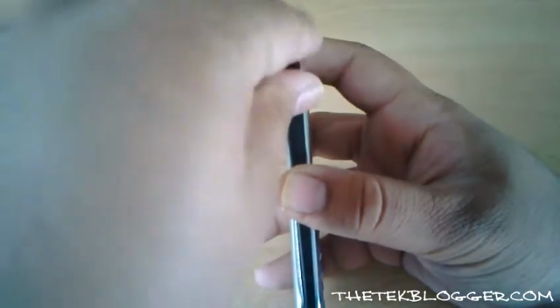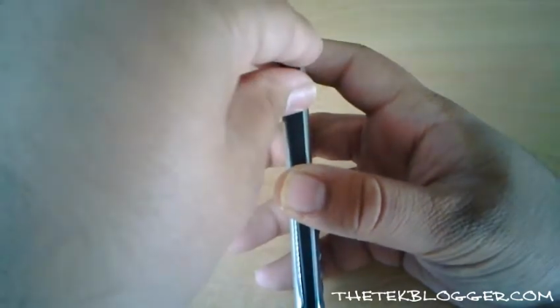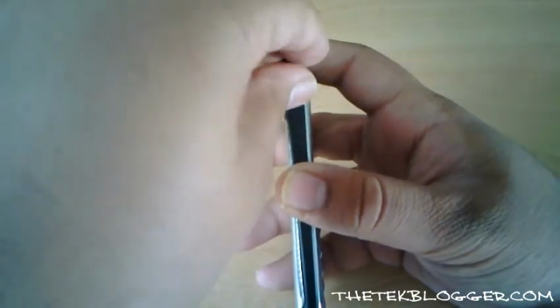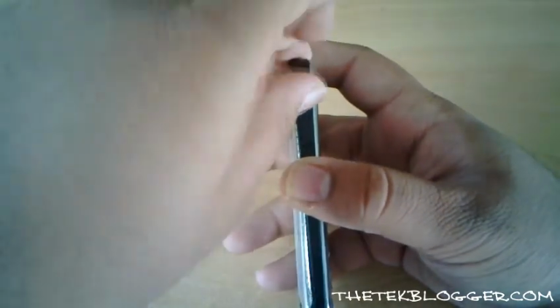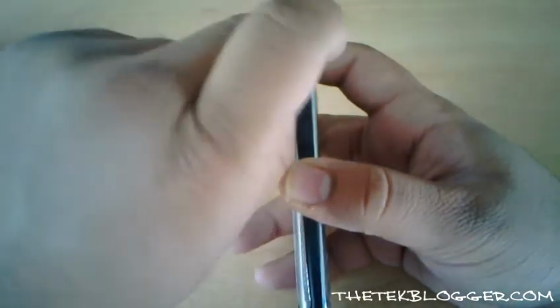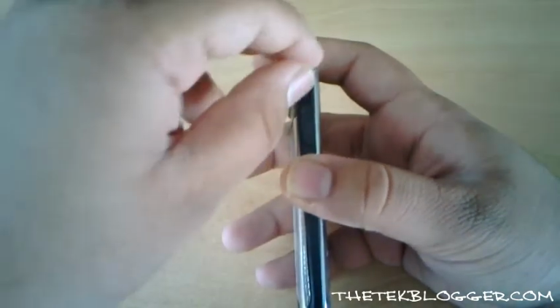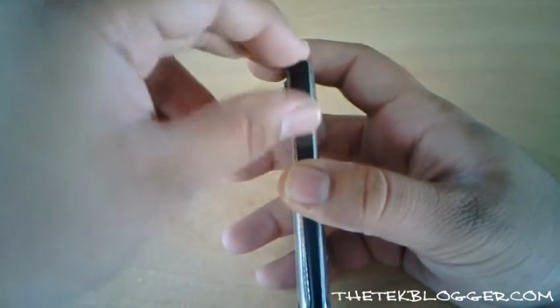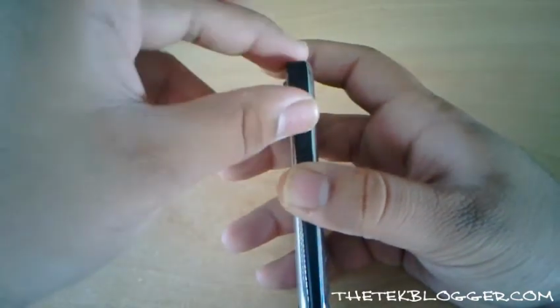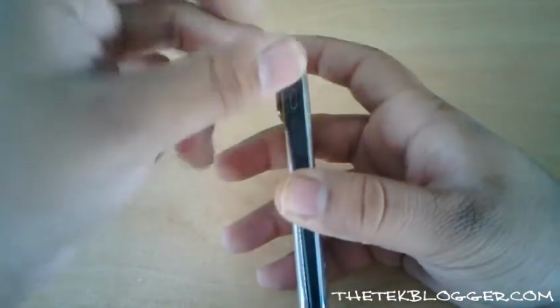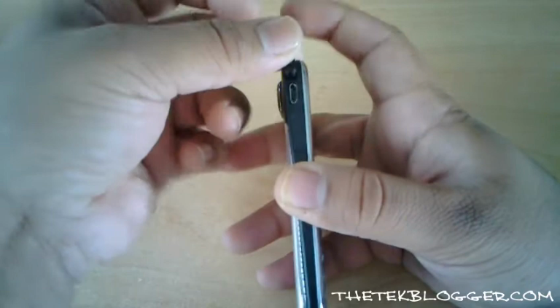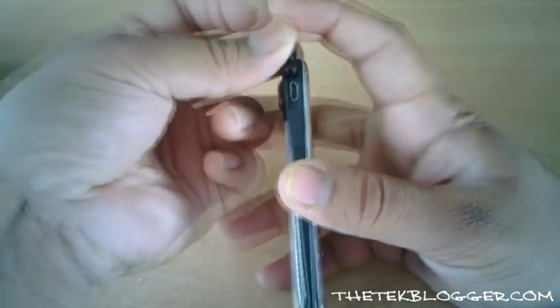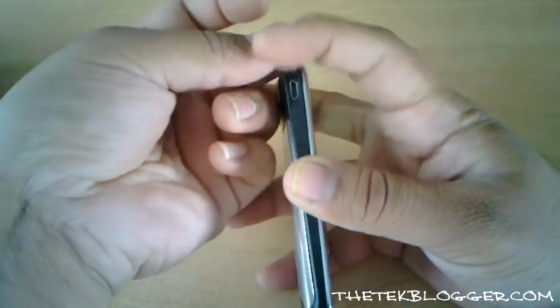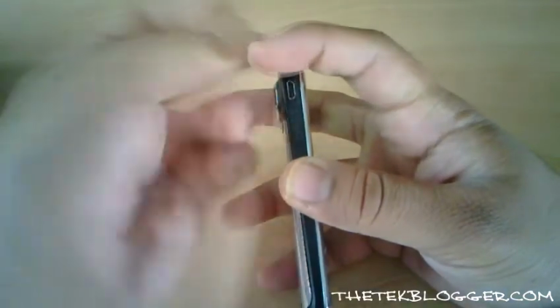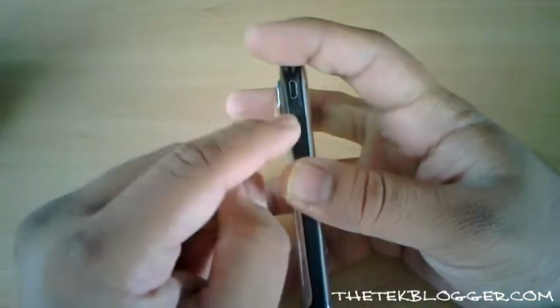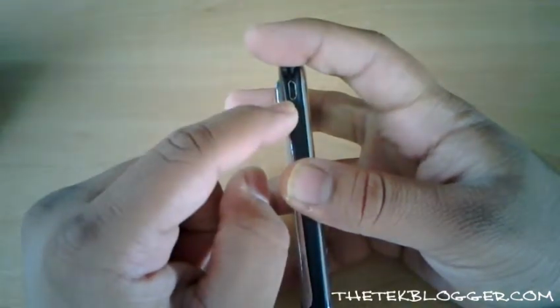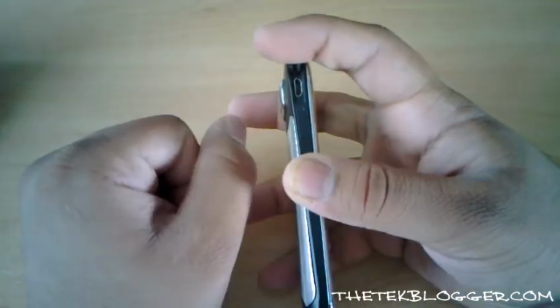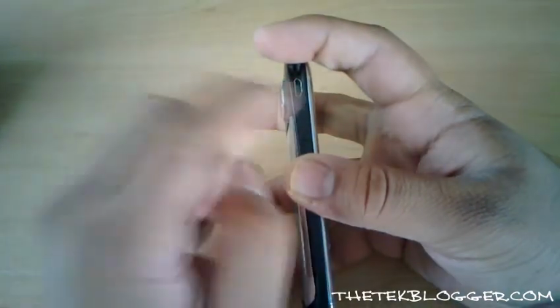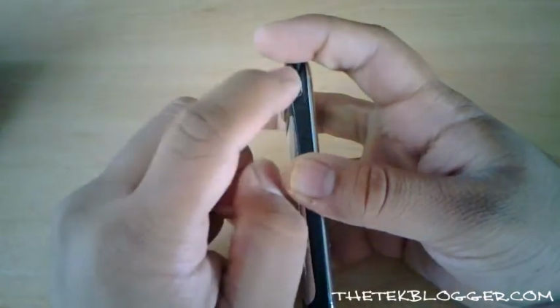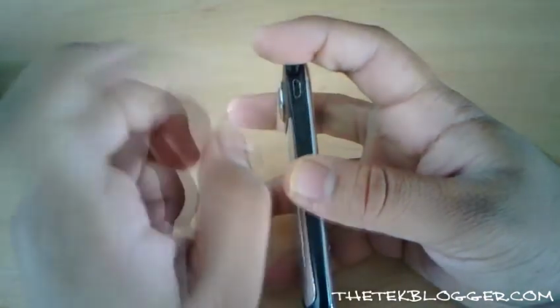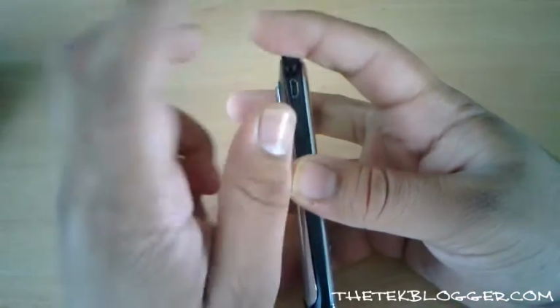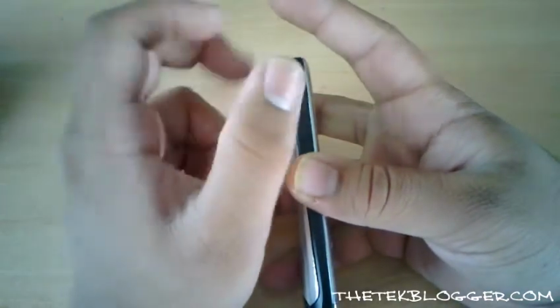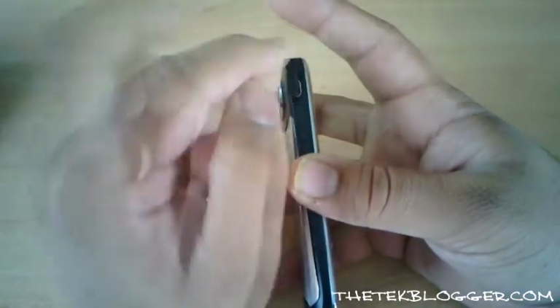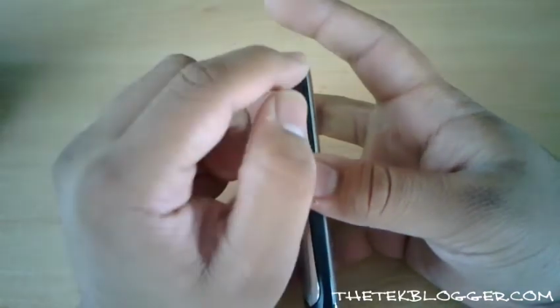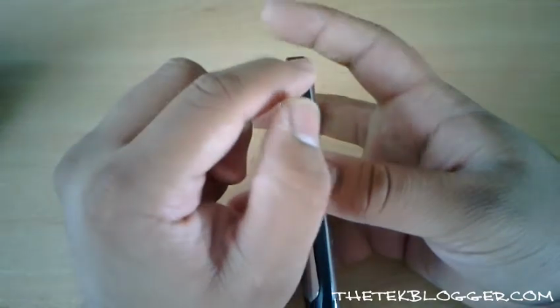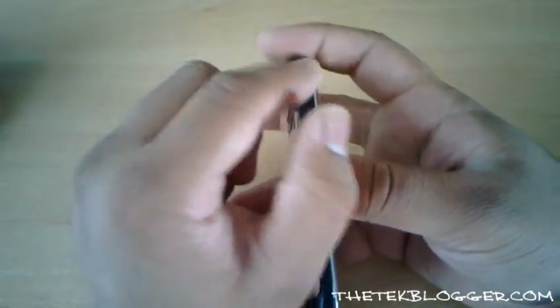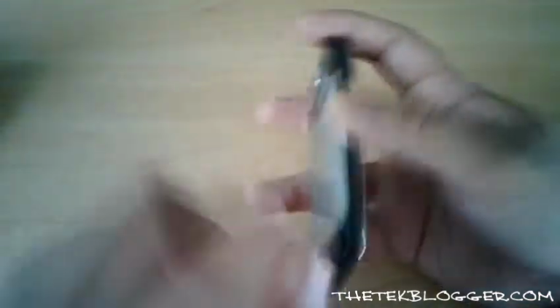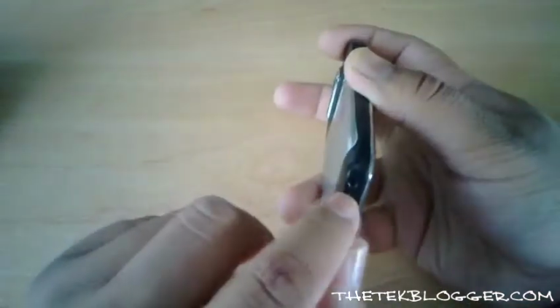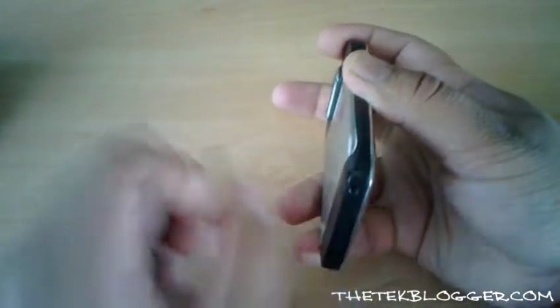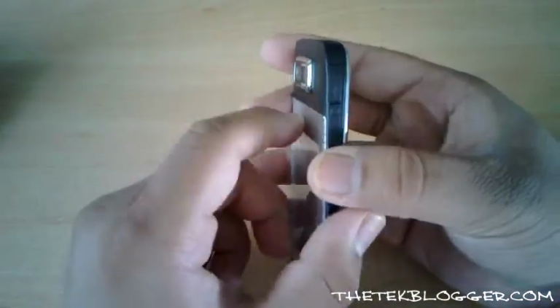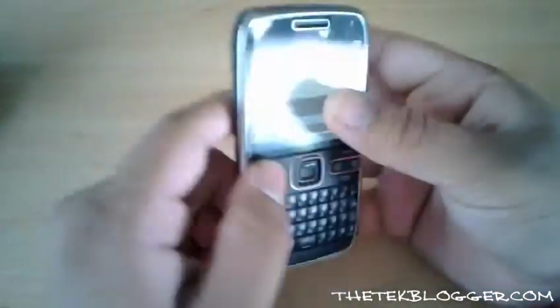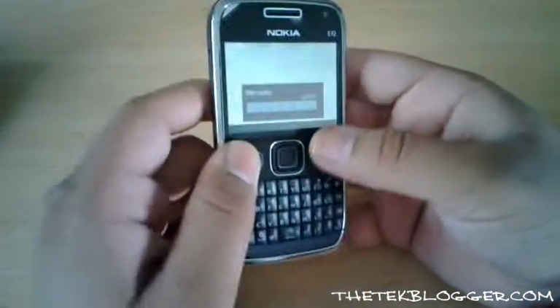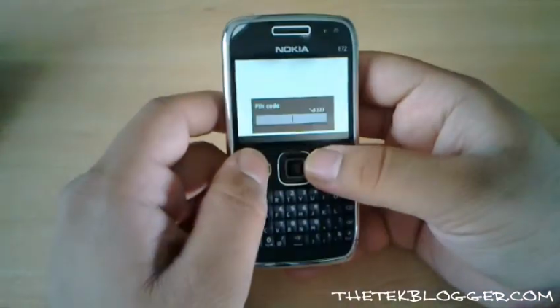Obviously depending on where you are it may be slightly different. Just above that you've got the micro USB slot. You can actually charge the device via the micro USB slot as well as the 2mm jack at the bottom.